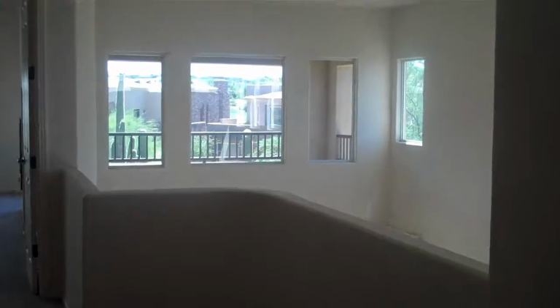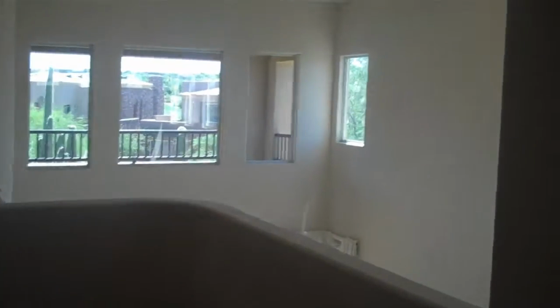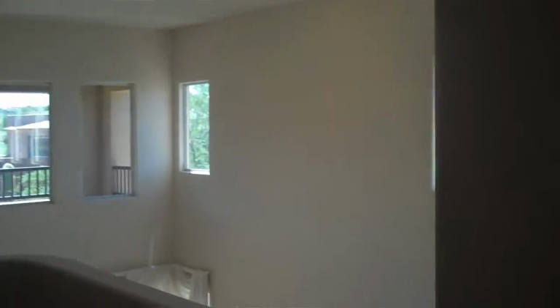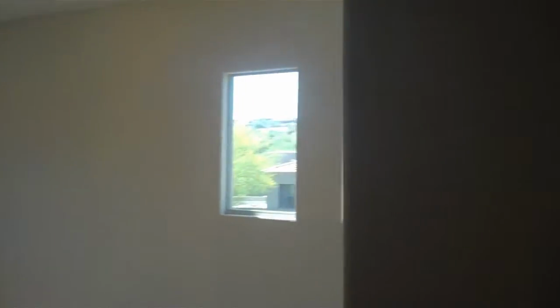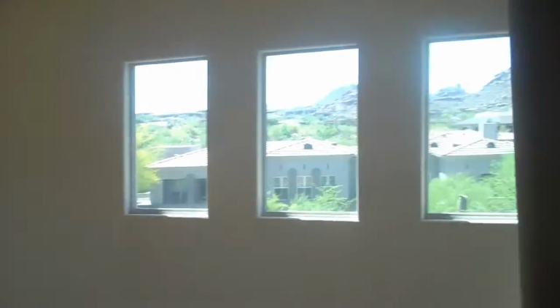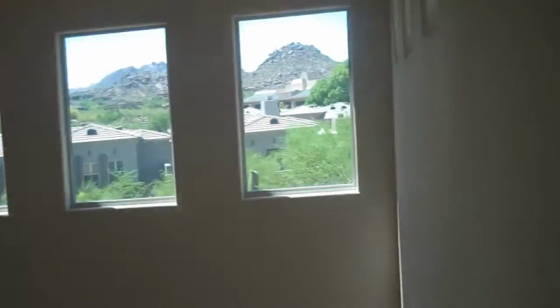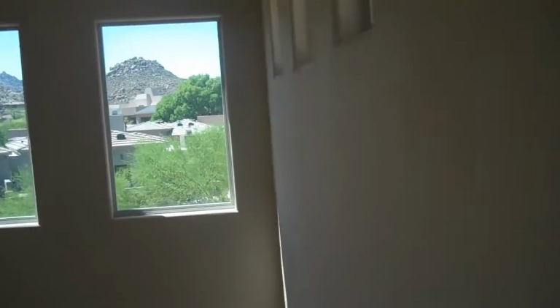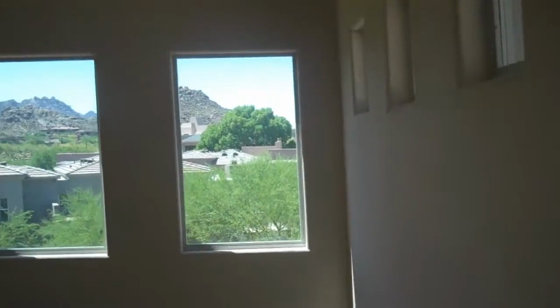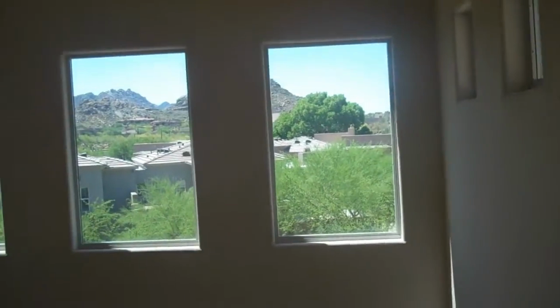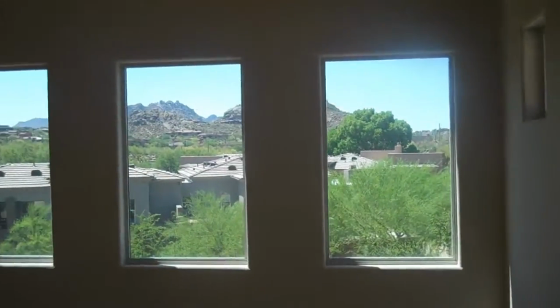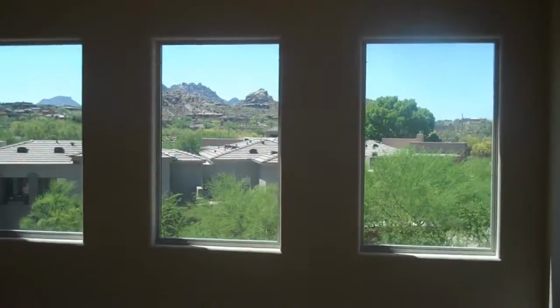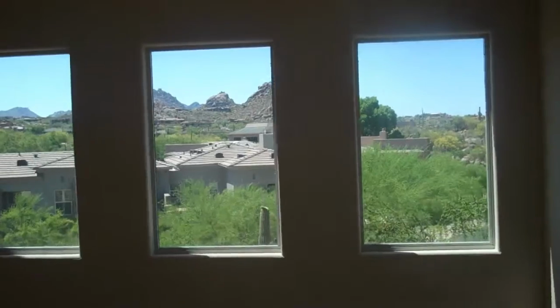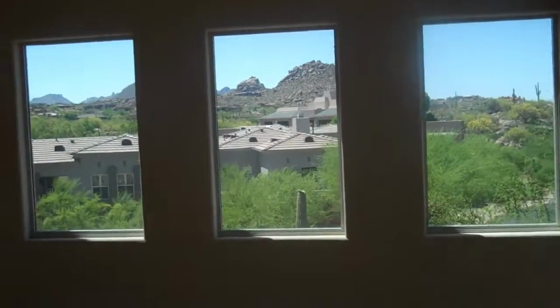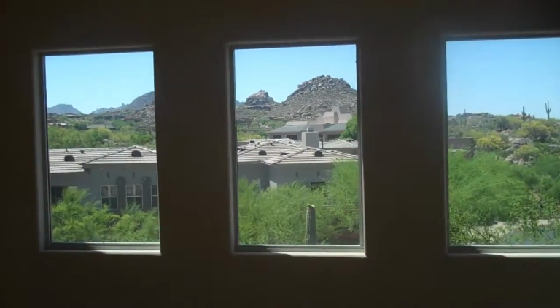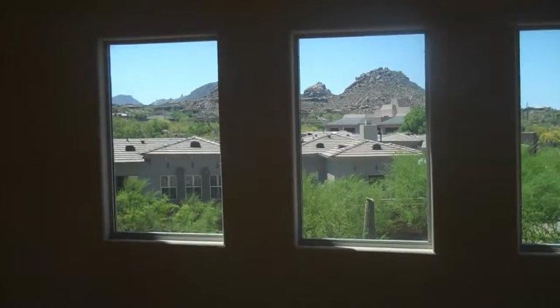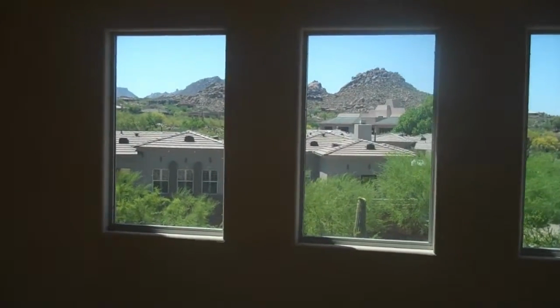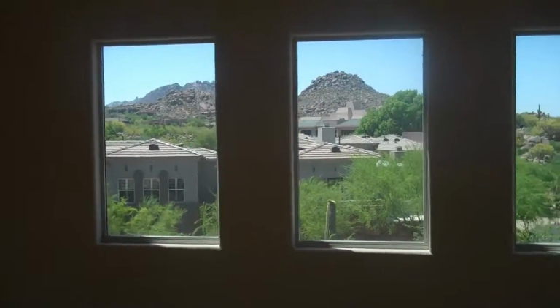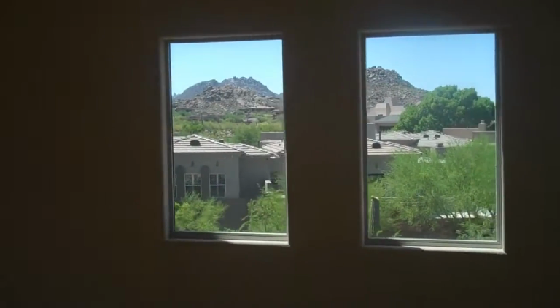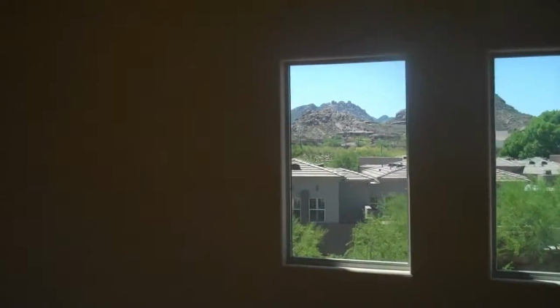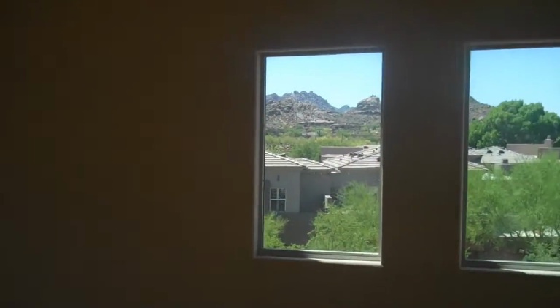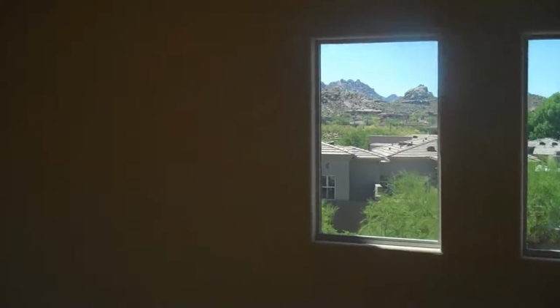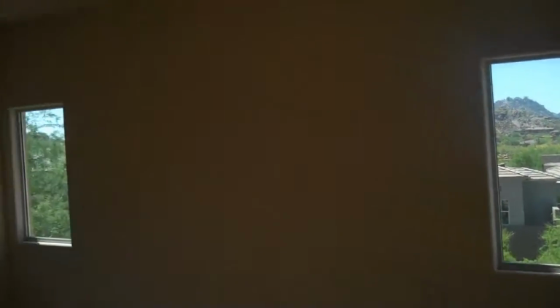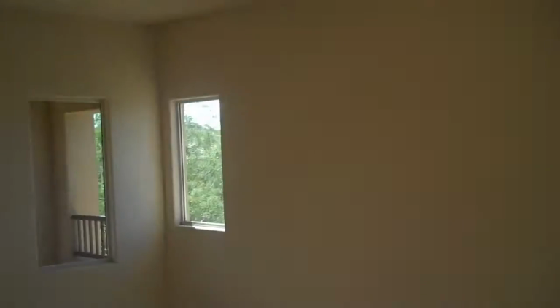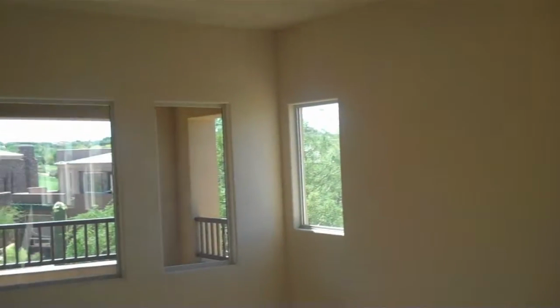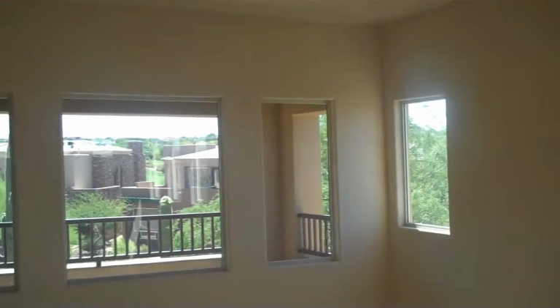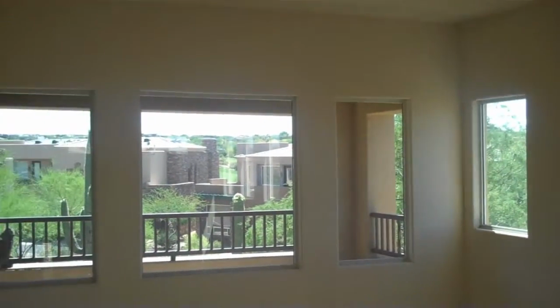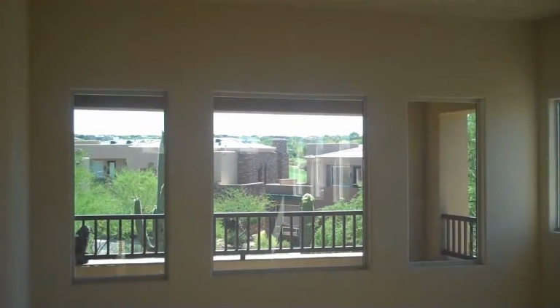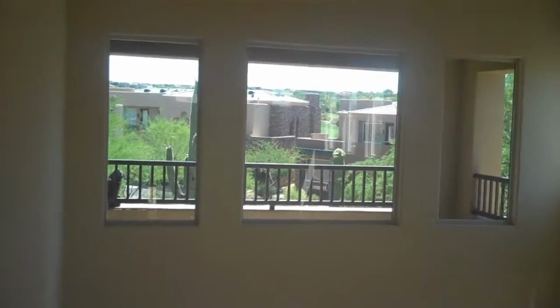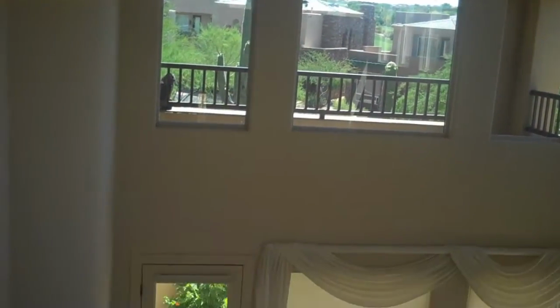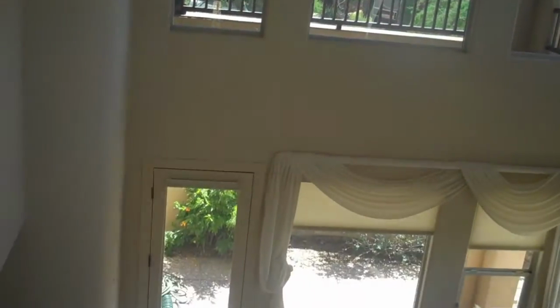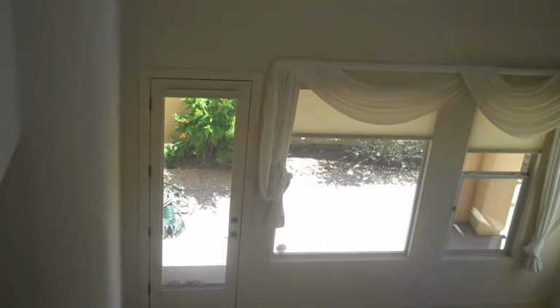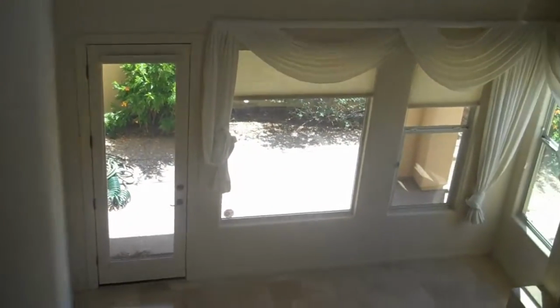The loft here gives you a view of the great room, as well as views of Pinnacle Peak and the golf course, and access to the upstairs deck.